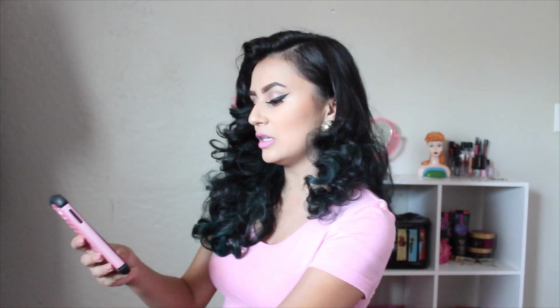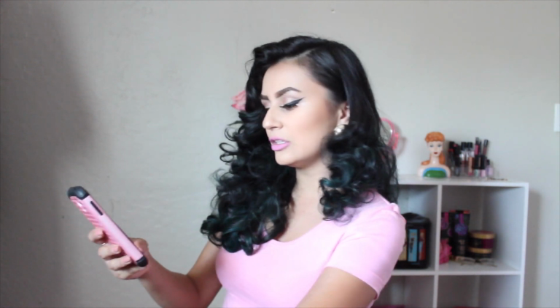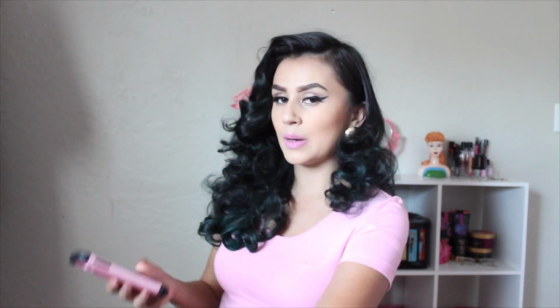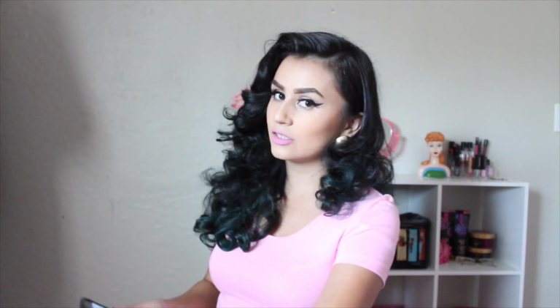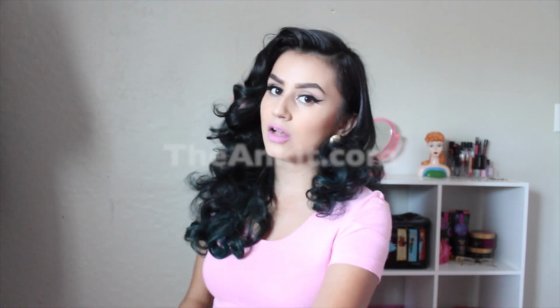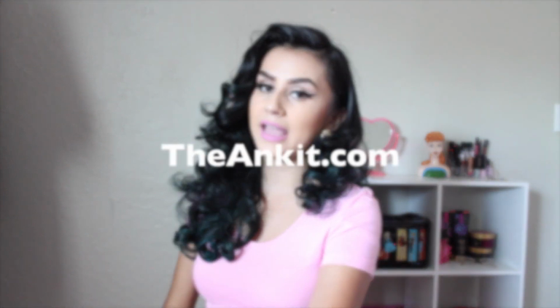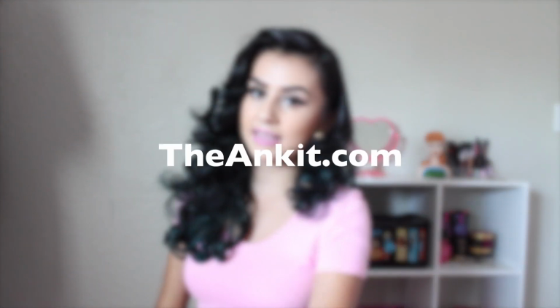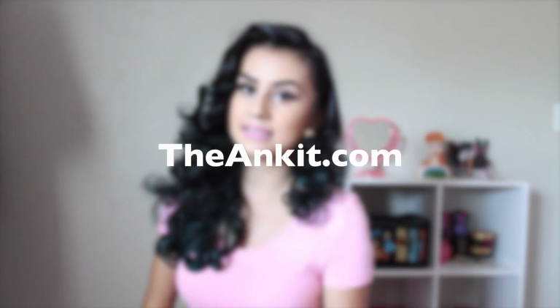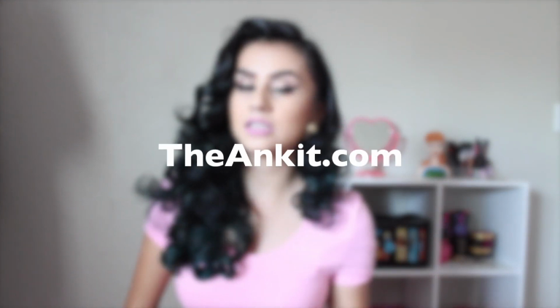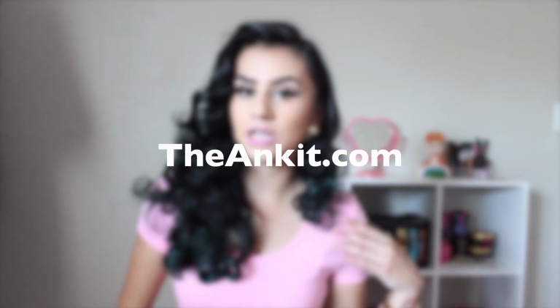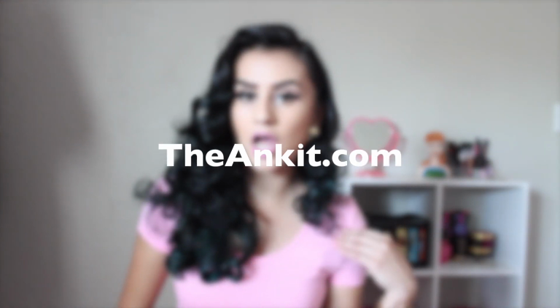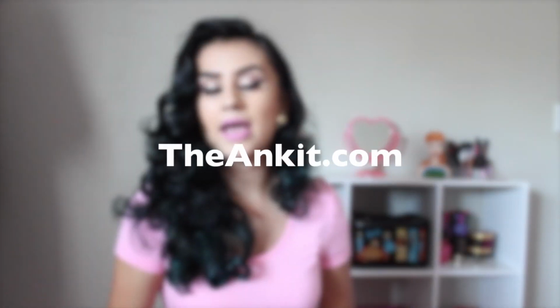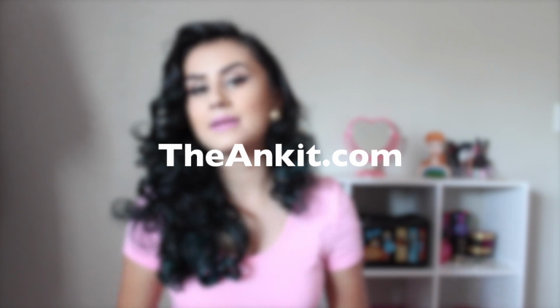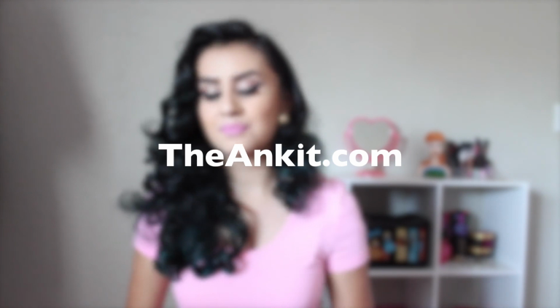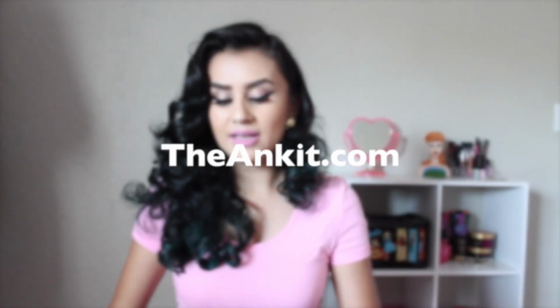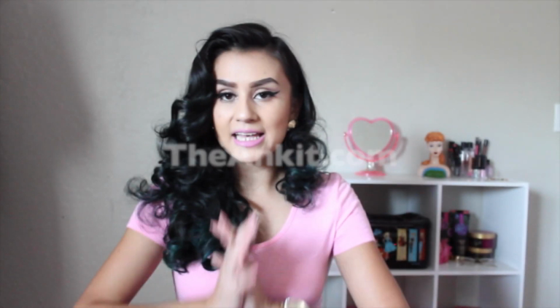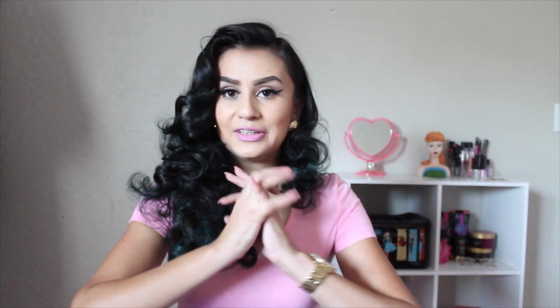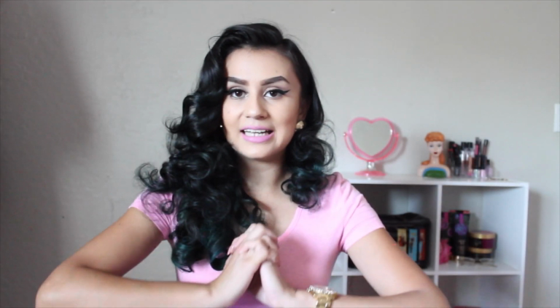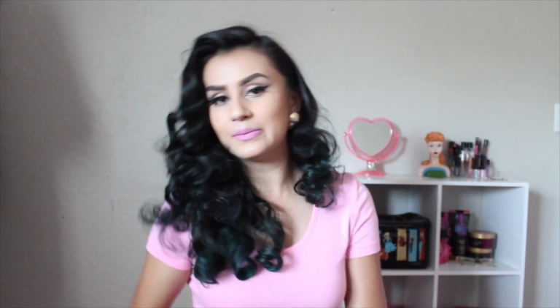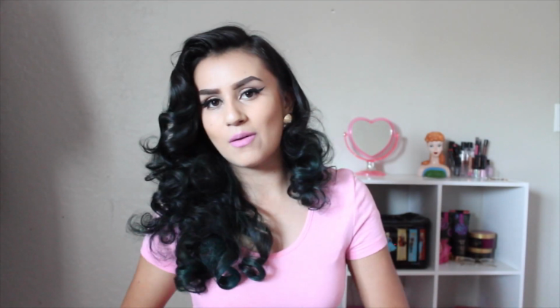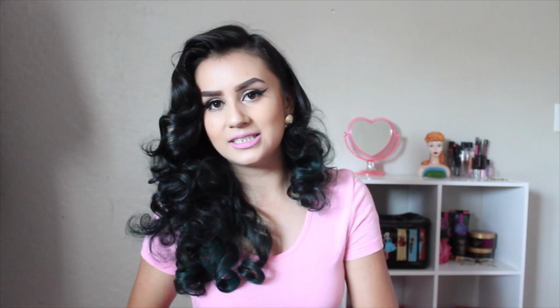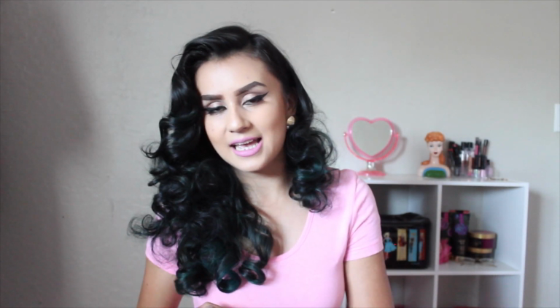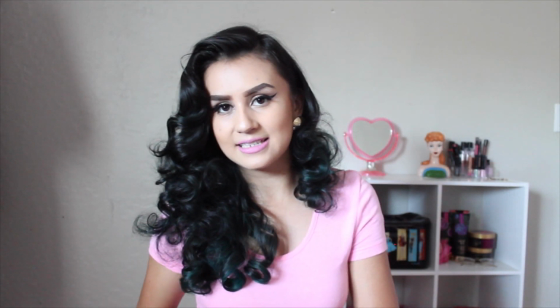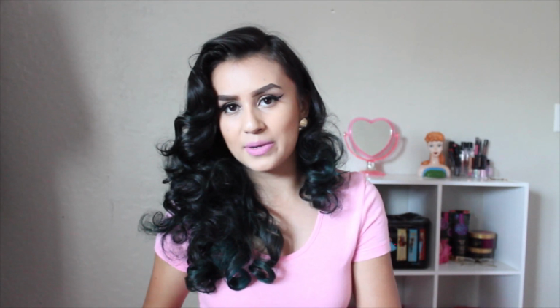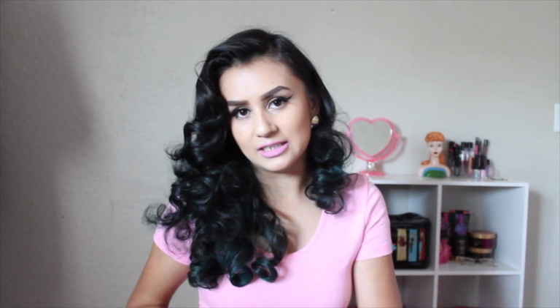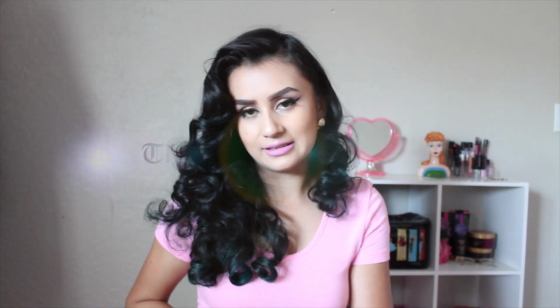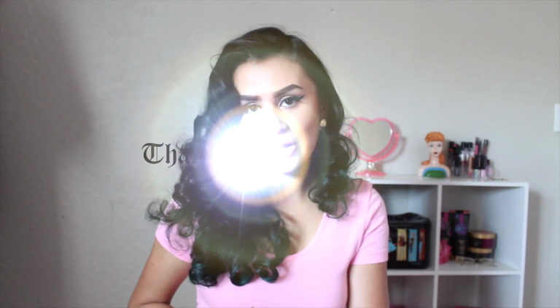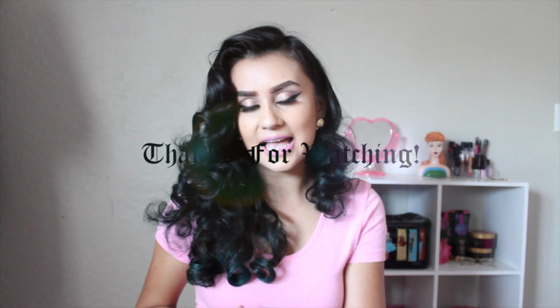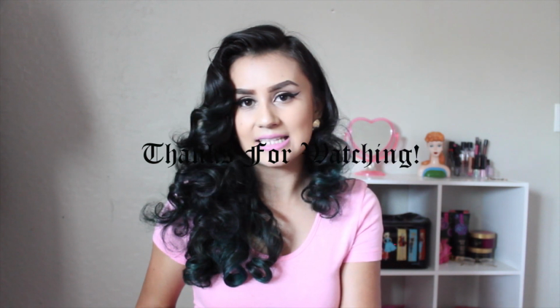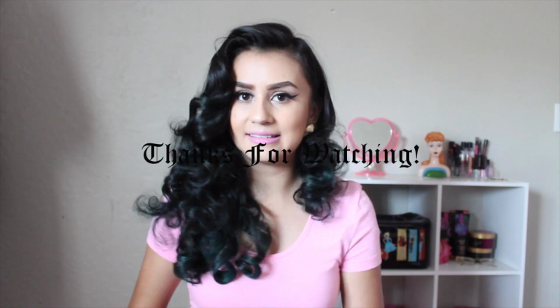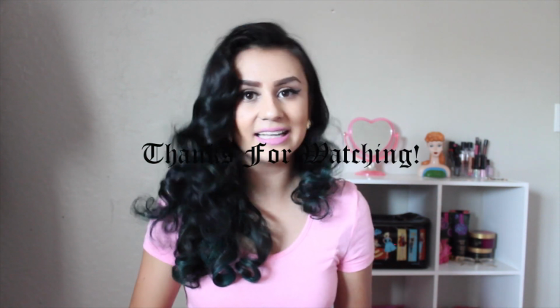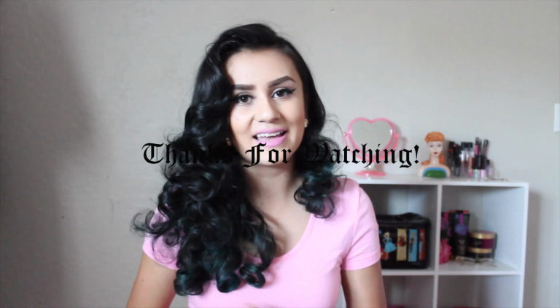Their website is called TheAnkit.com. Thank you guys so much for watching. I hope you guys enjoyed this mini haul. See you next time.